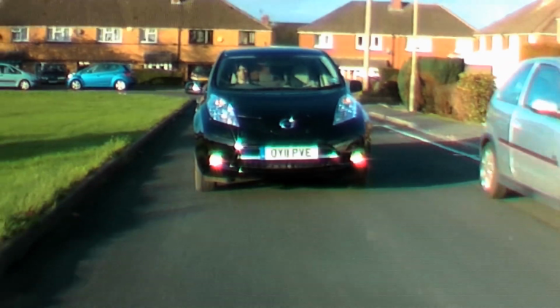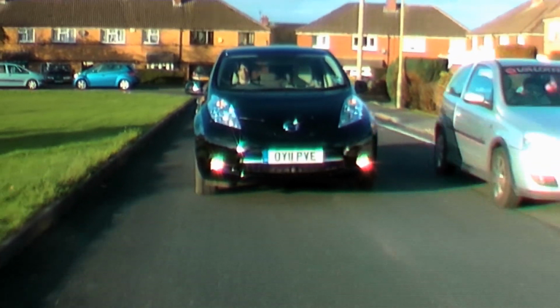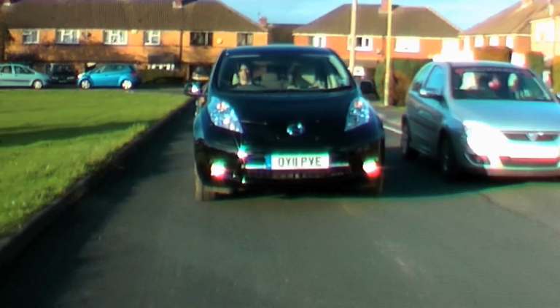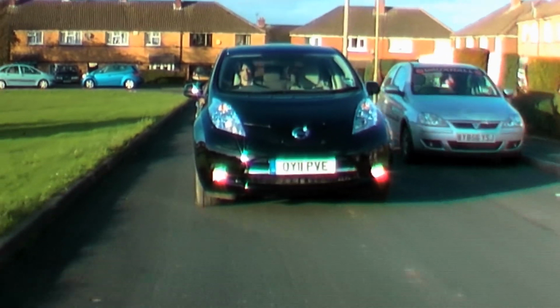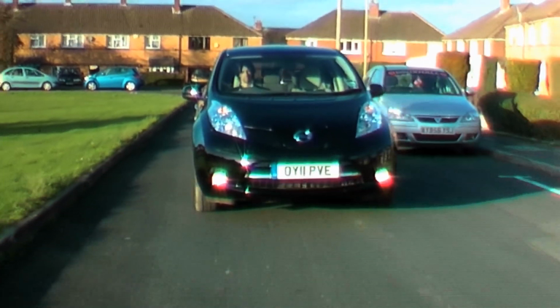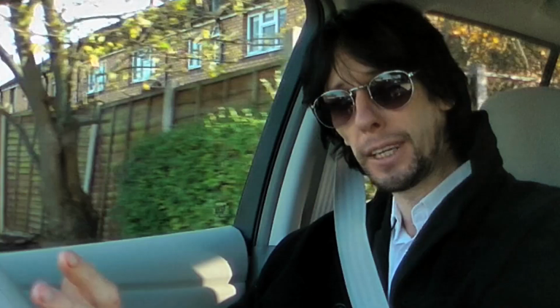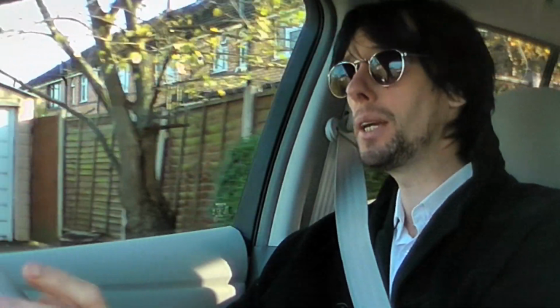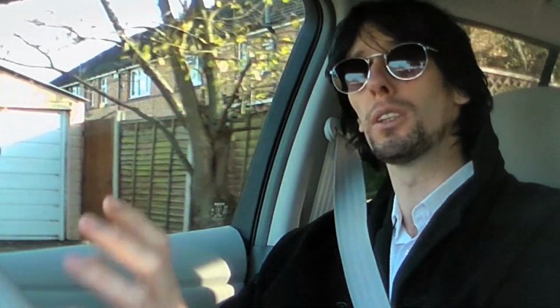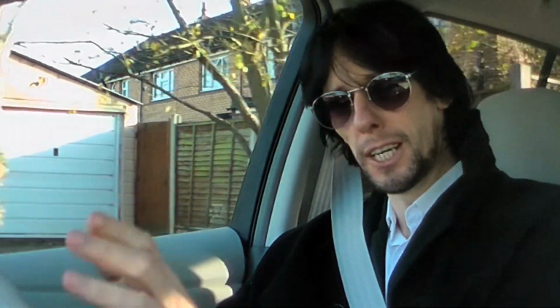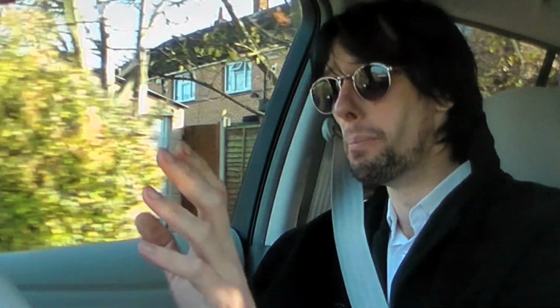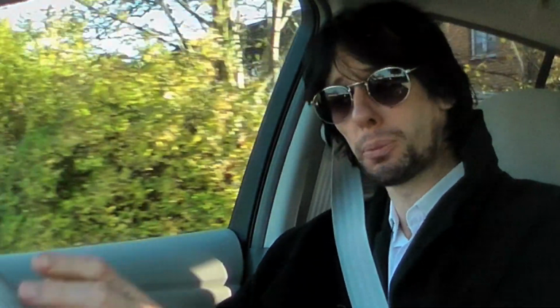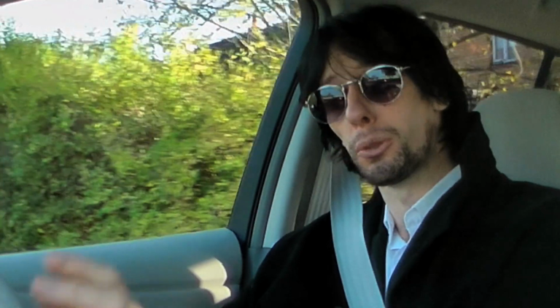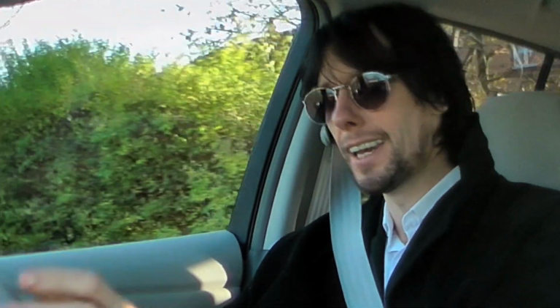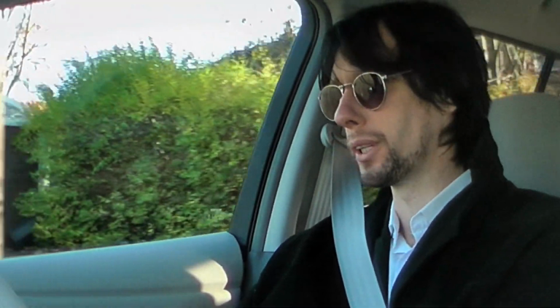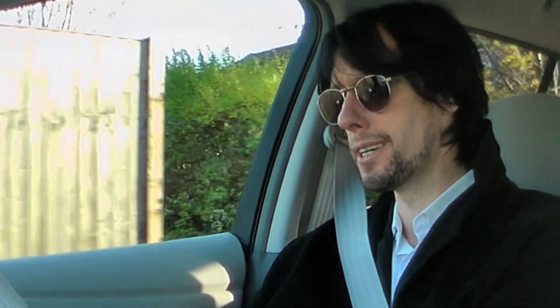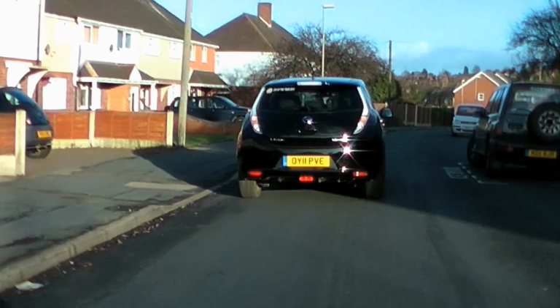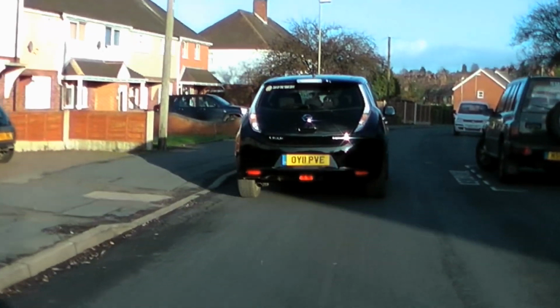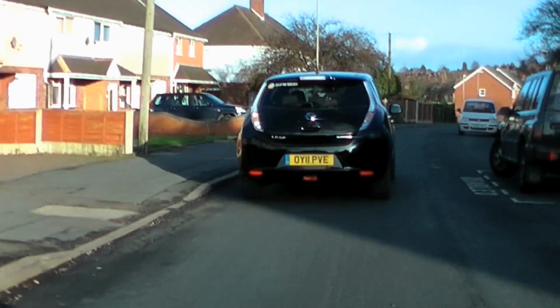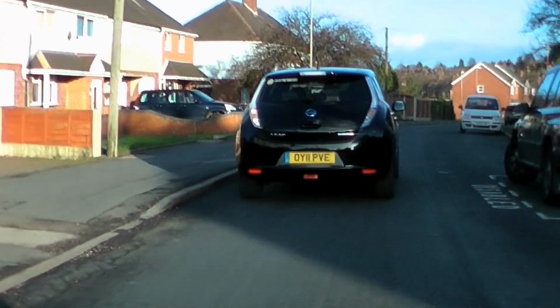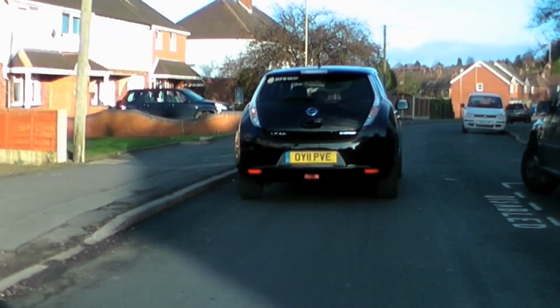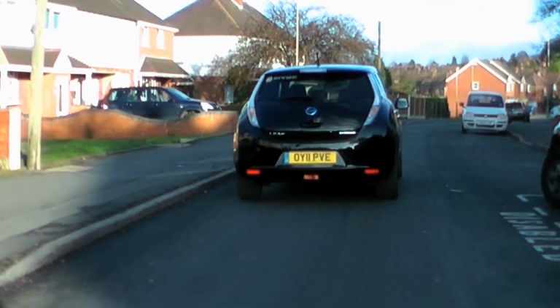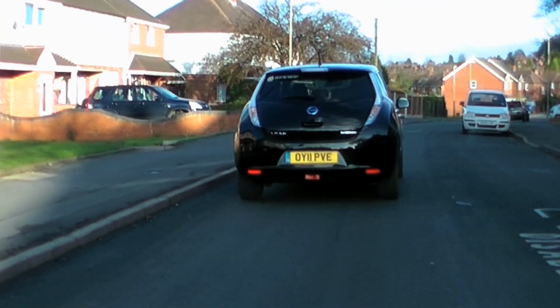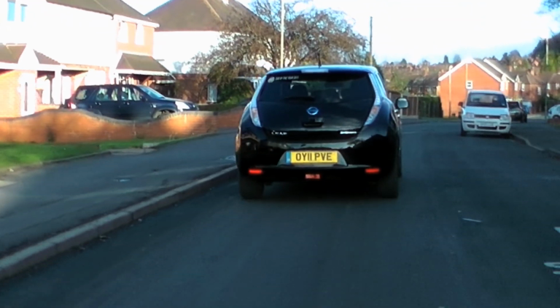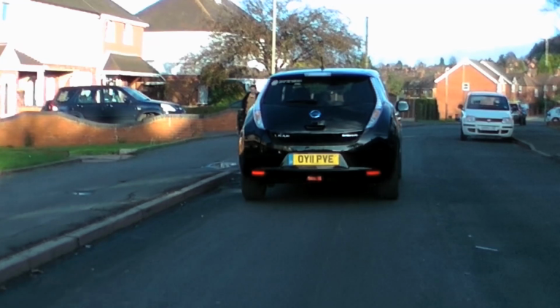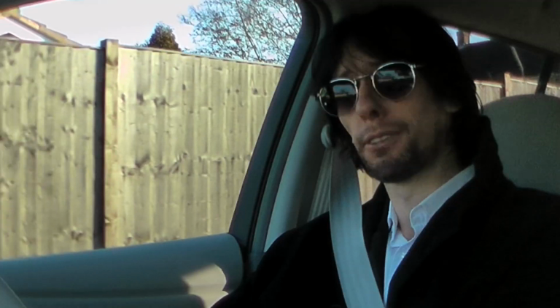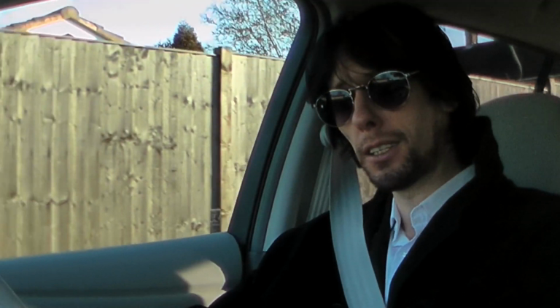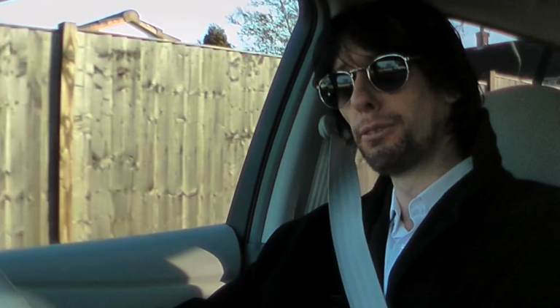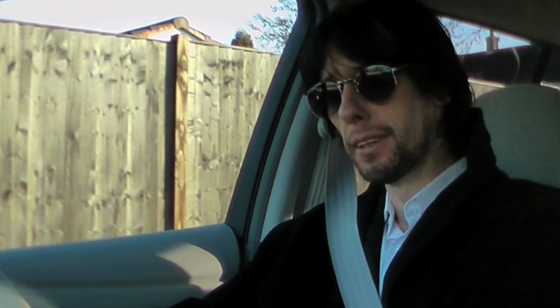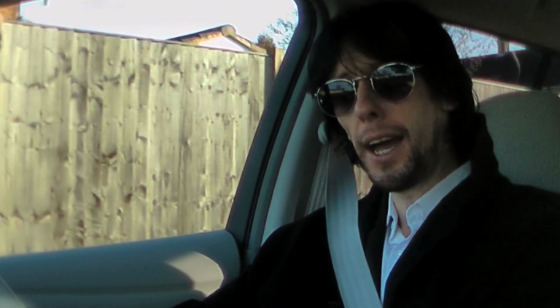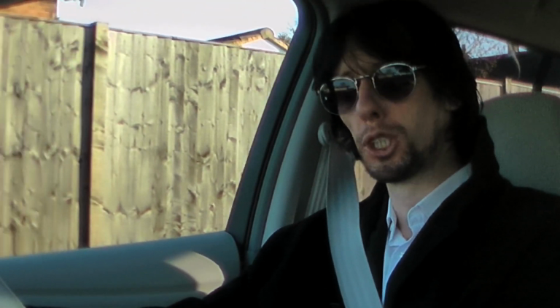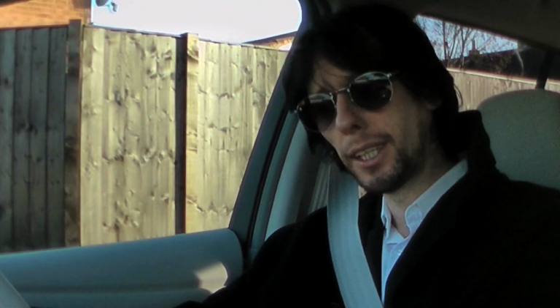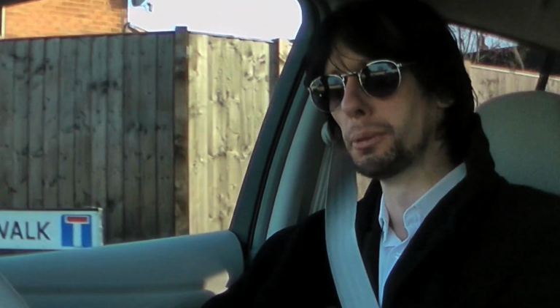Nissan claims that the Leaf is the world's first mass-produced electric car, so what's it like? Well, at first glance it's fast, fun and jolly comfortable.